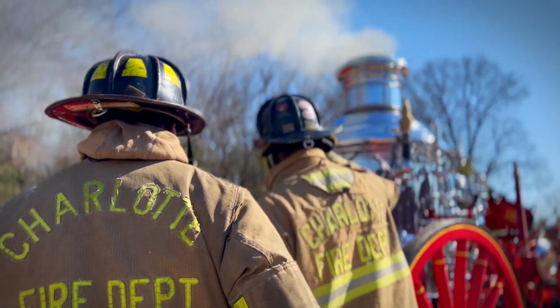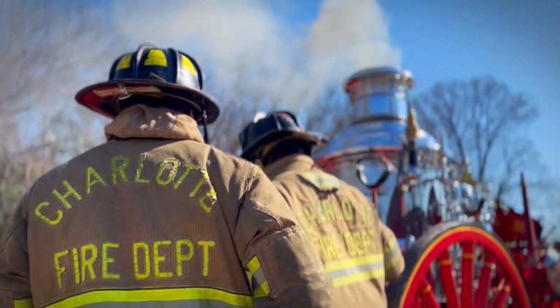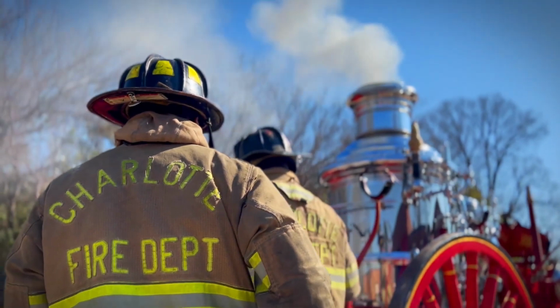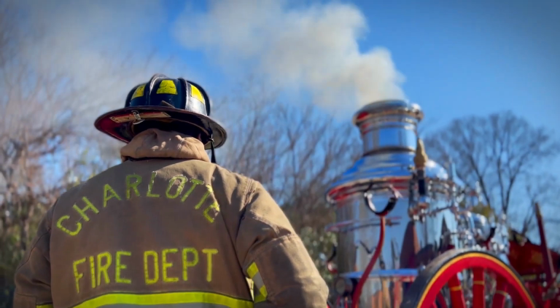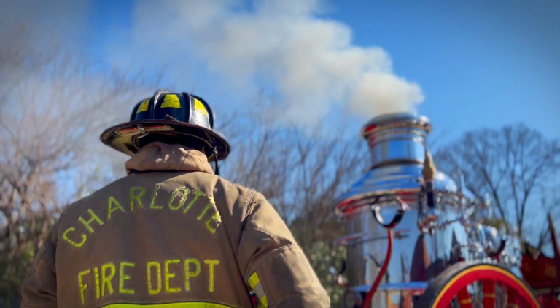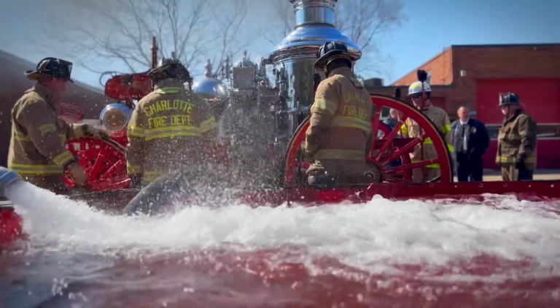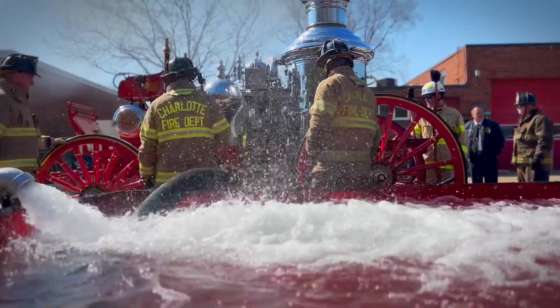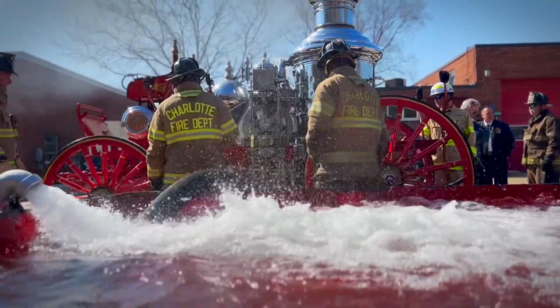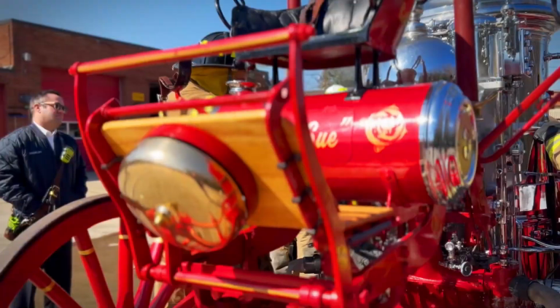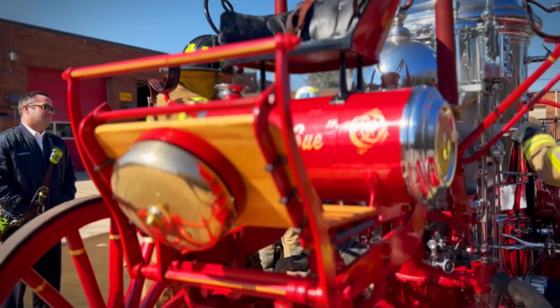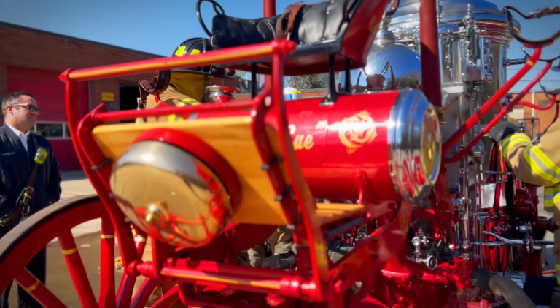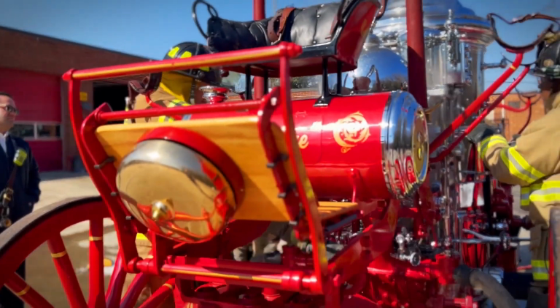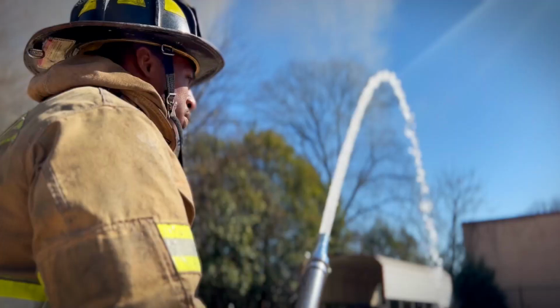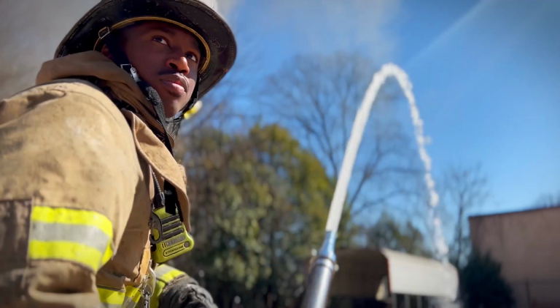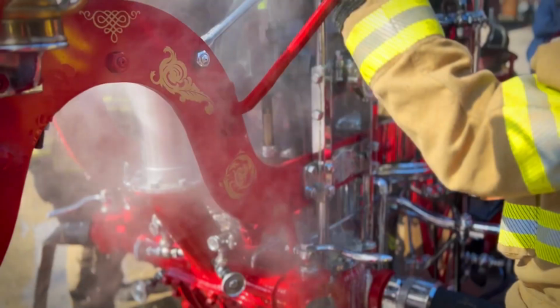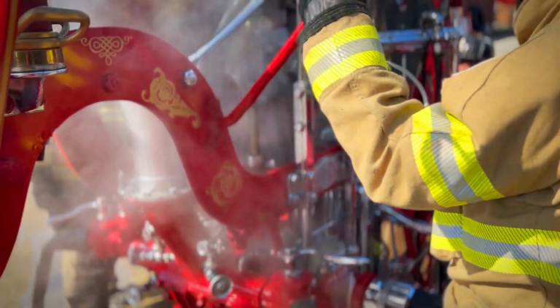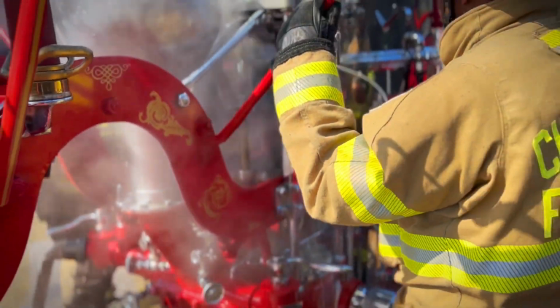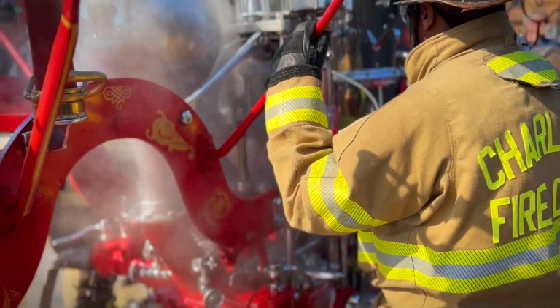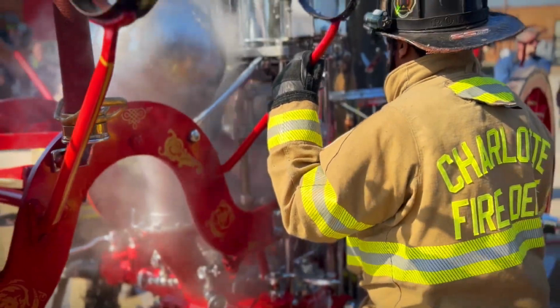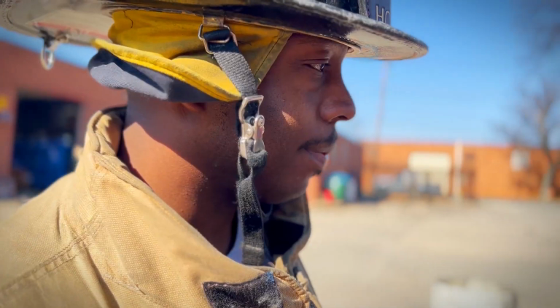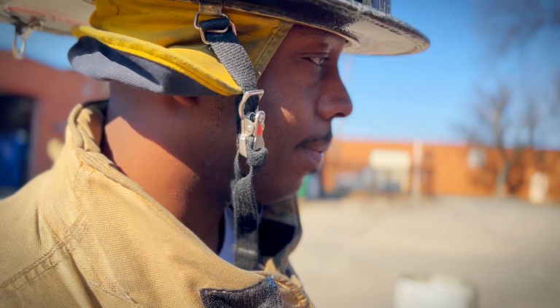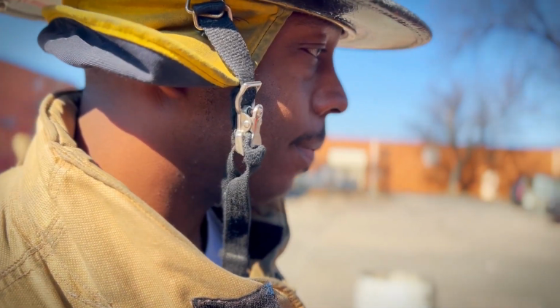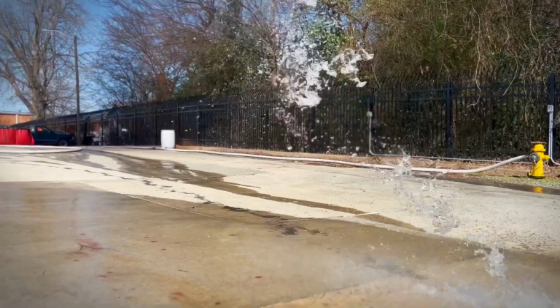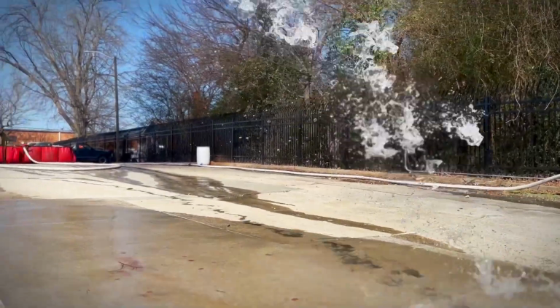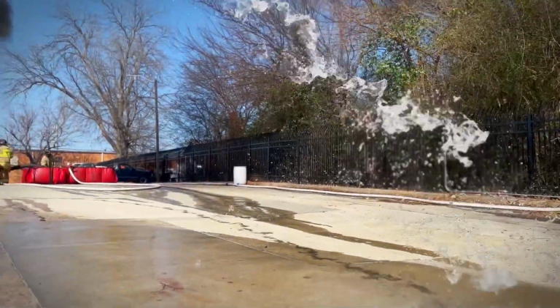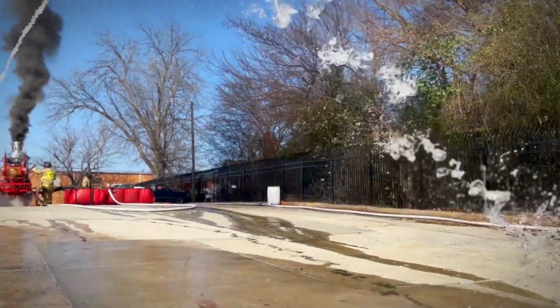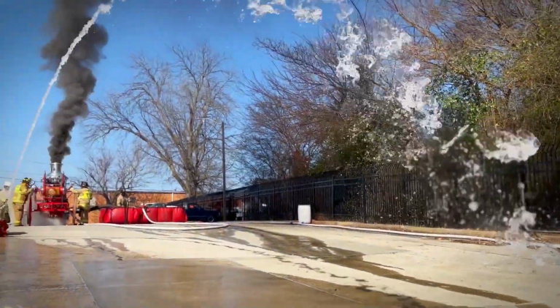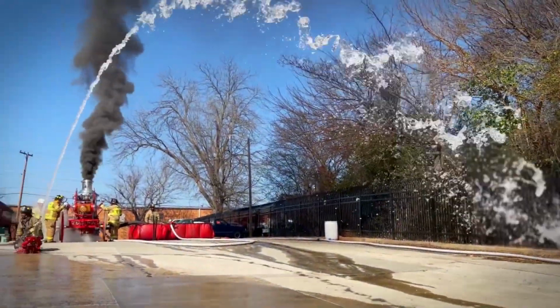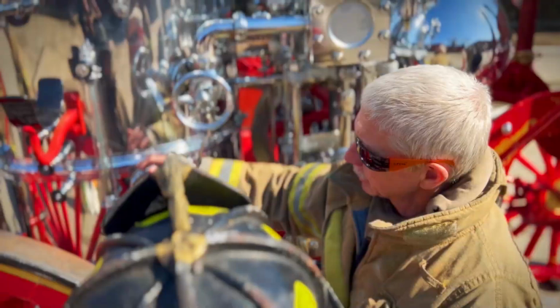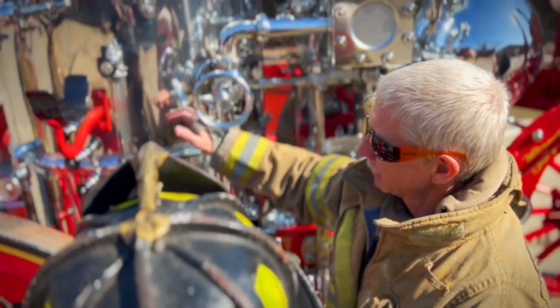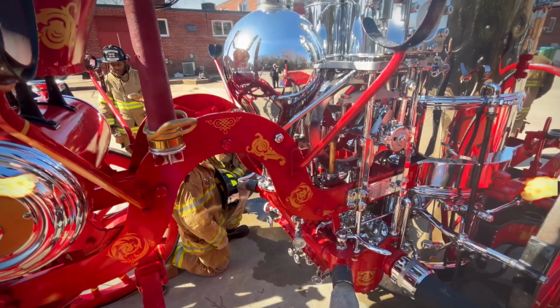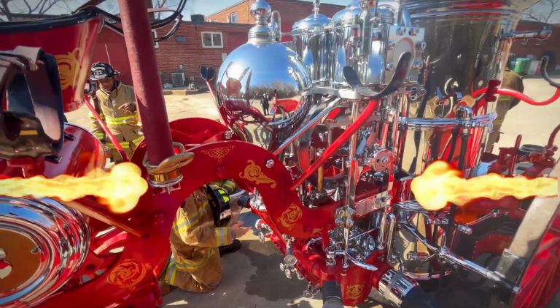This is probably one of two still left nationwide. It's an opportunity for us to get younger firefighters — this being their first opportunity to put hands on it and understand how it works. Lucky to have that as Charlotteans.